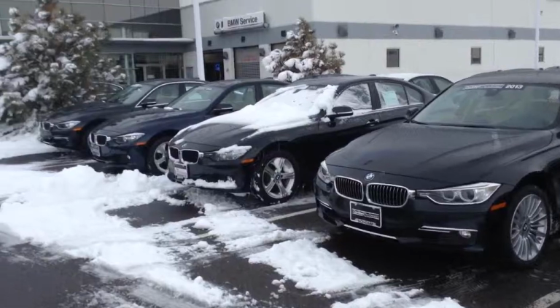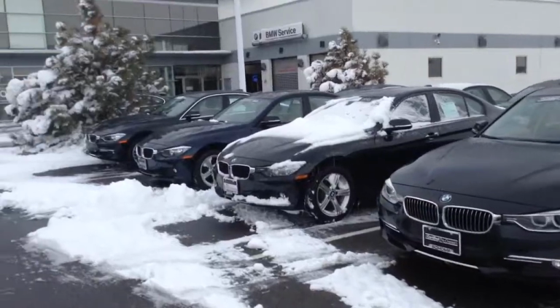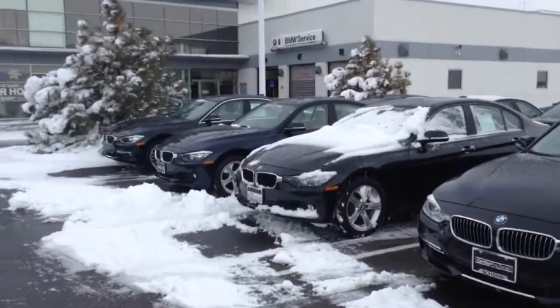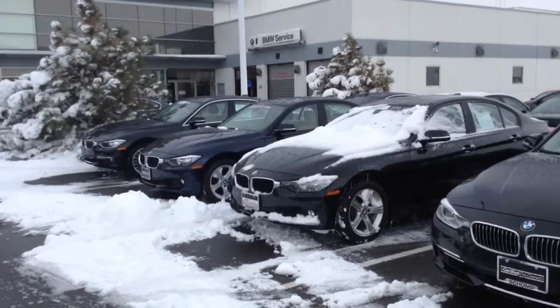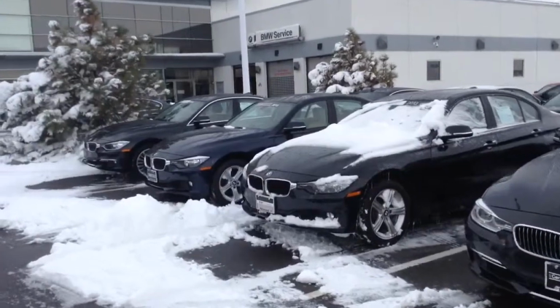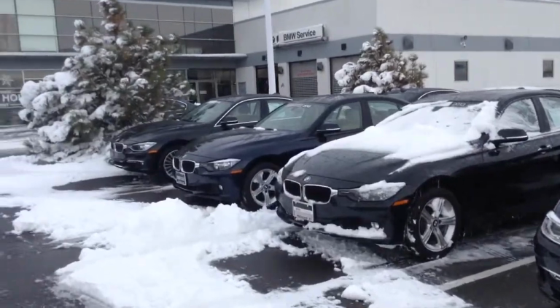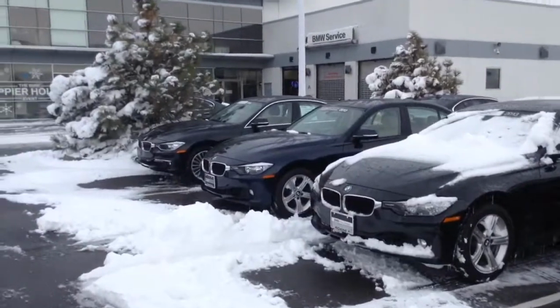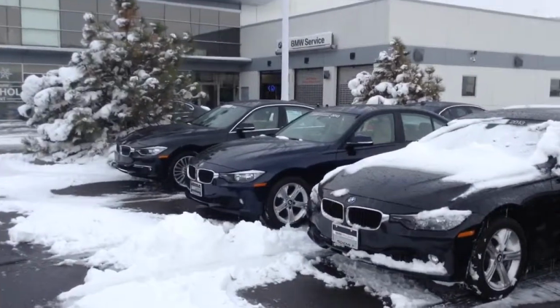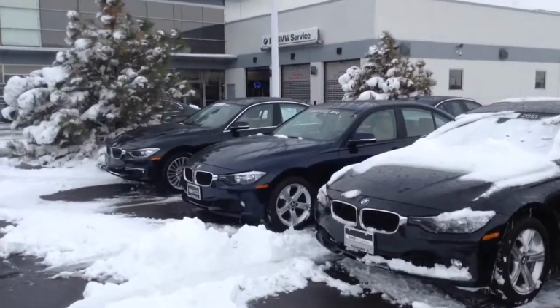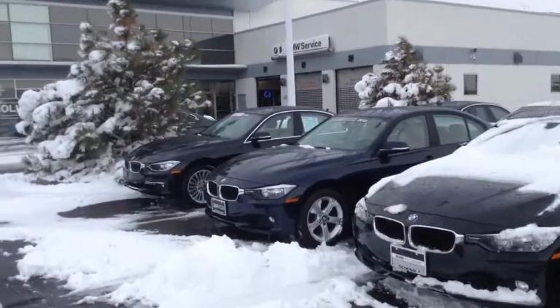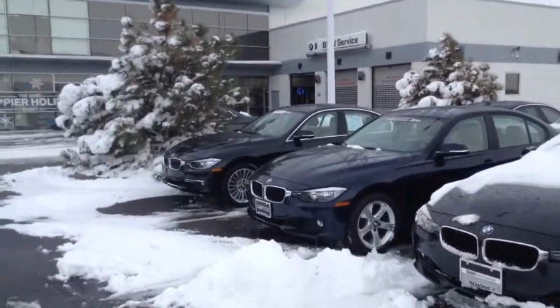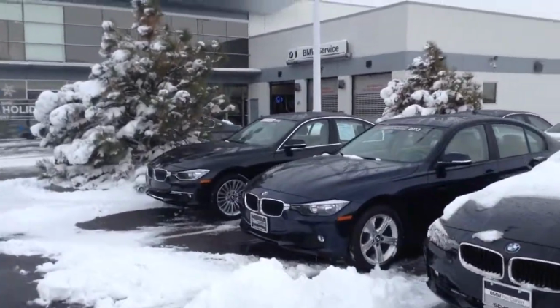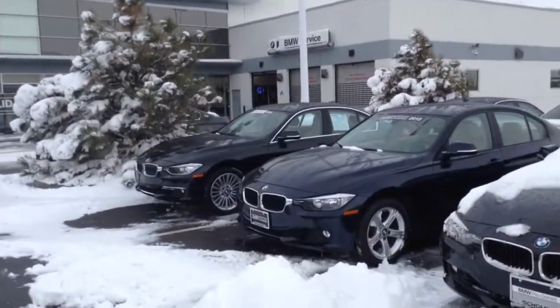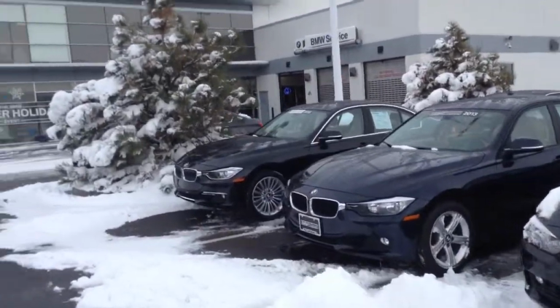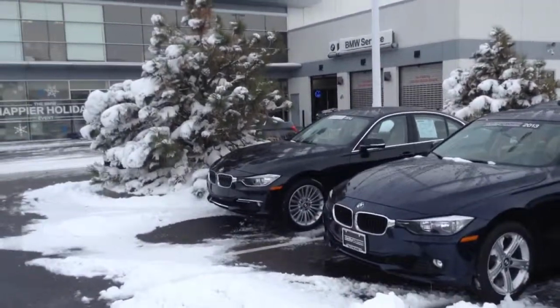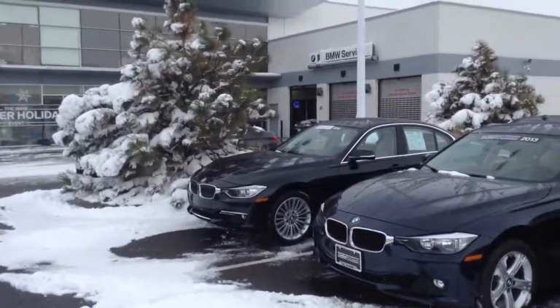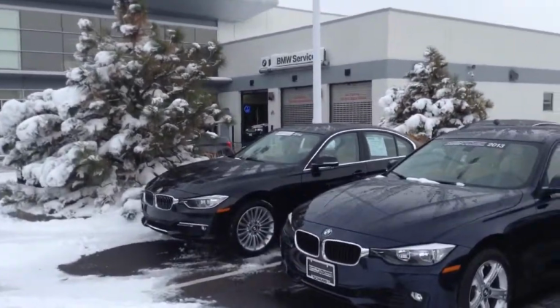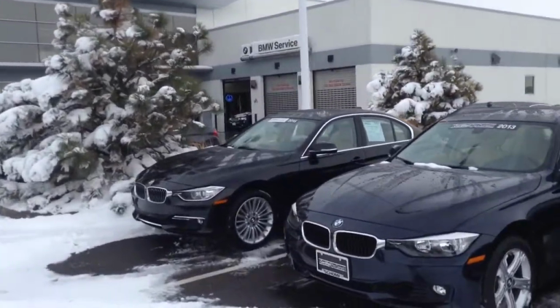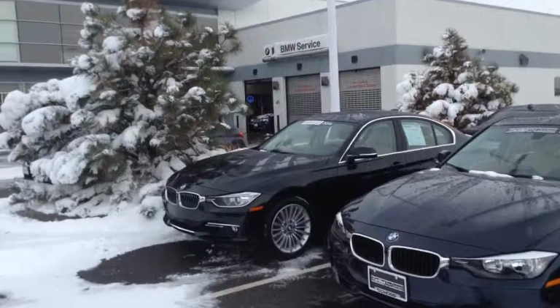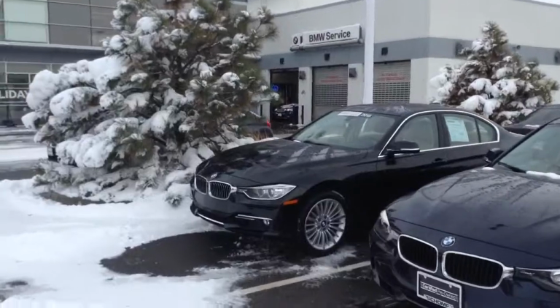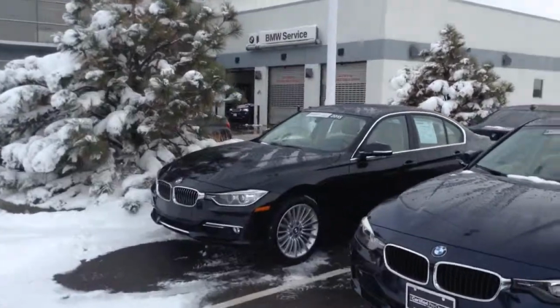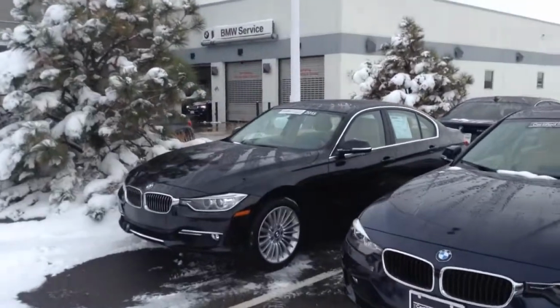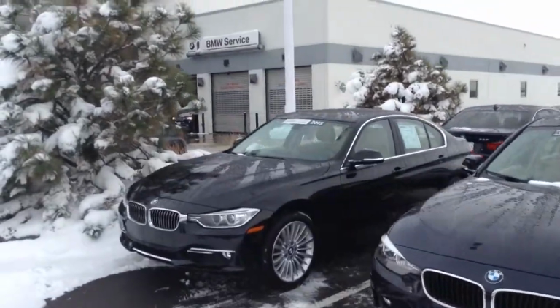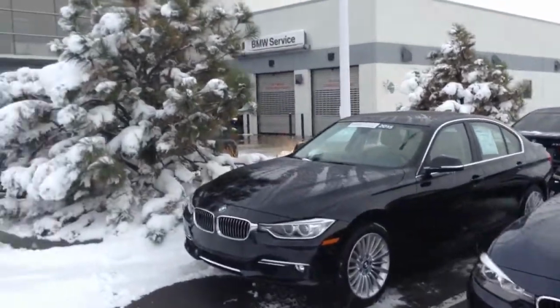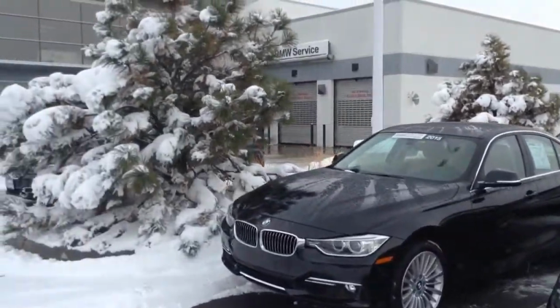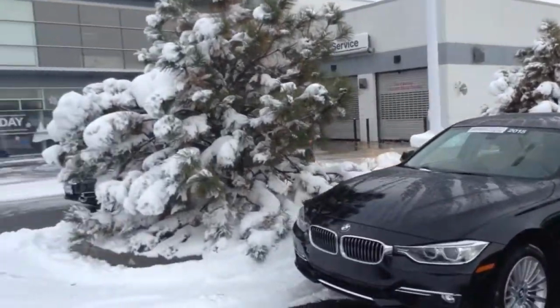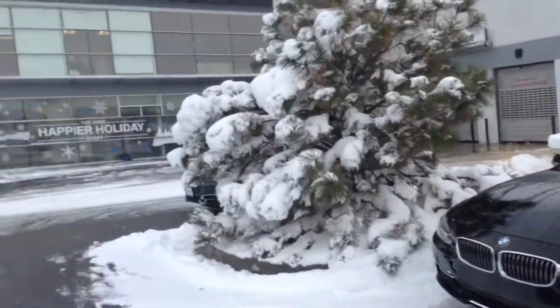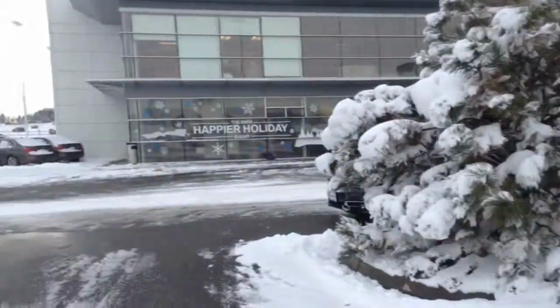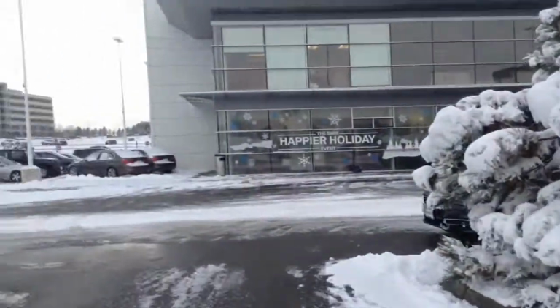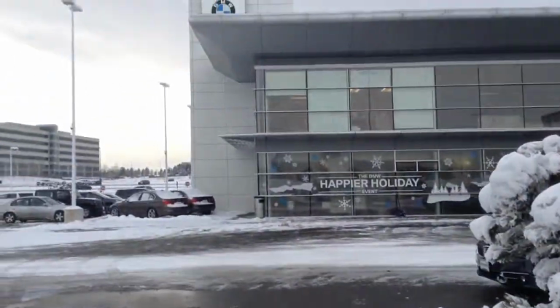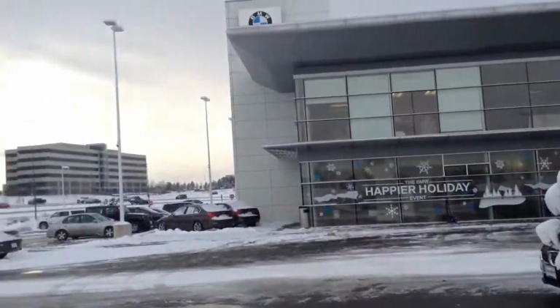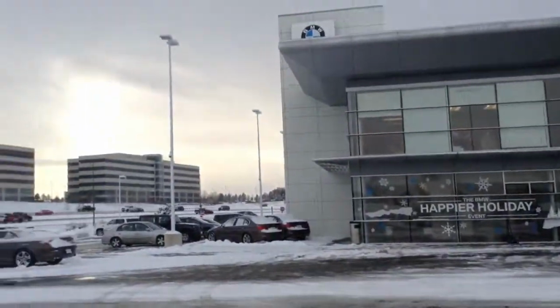Again, Michael, this is Chris over at Shunt BMW. Give me a call: 720-984-8784. Thanks, Michael.